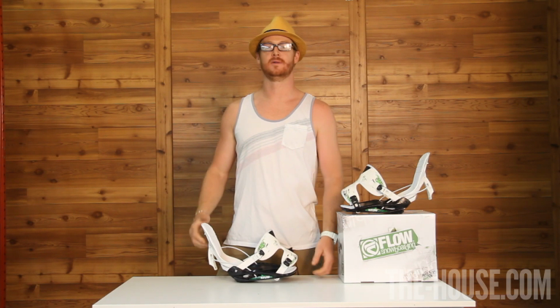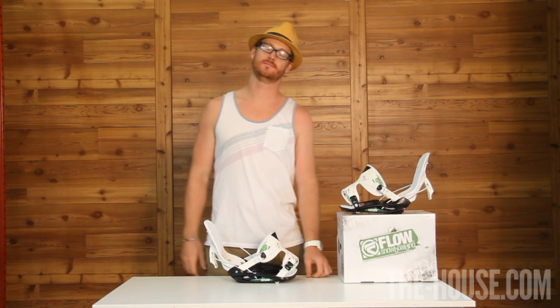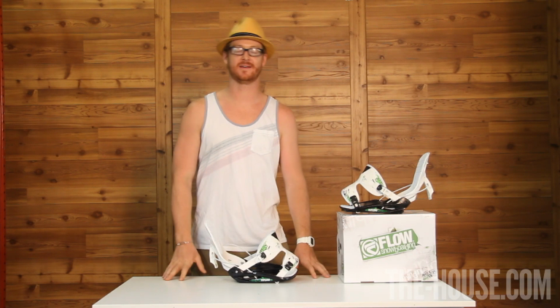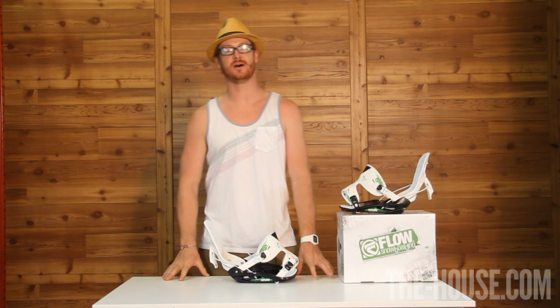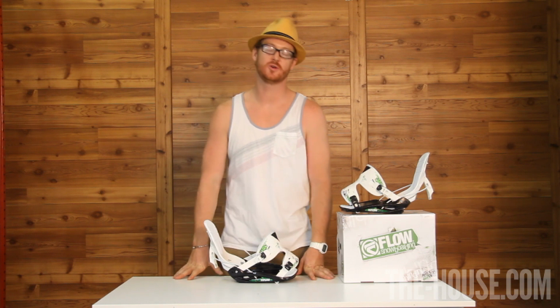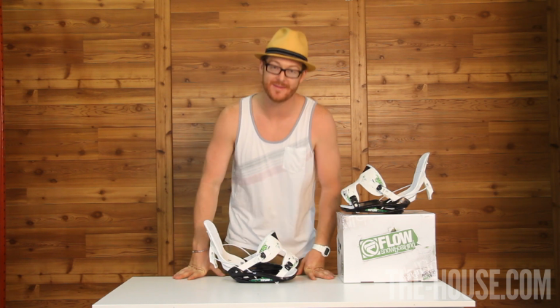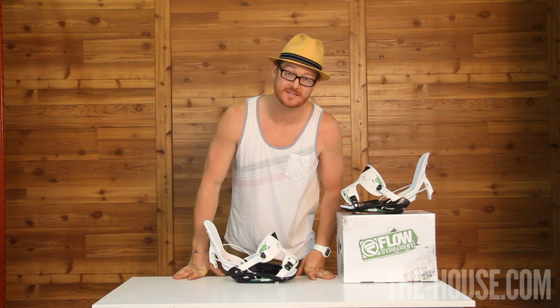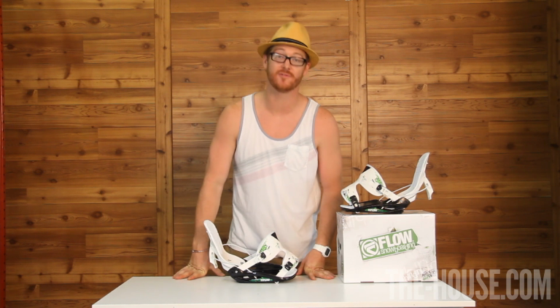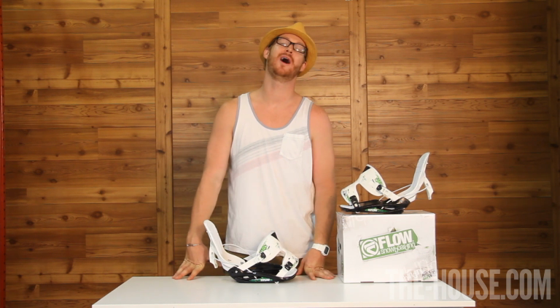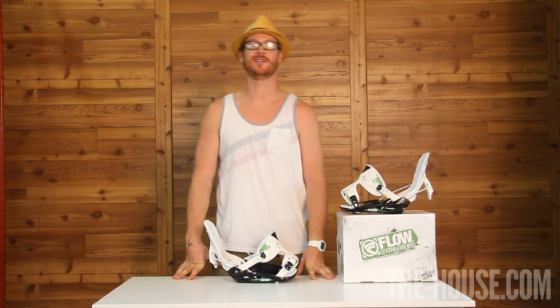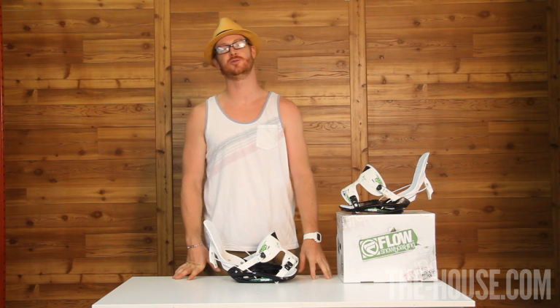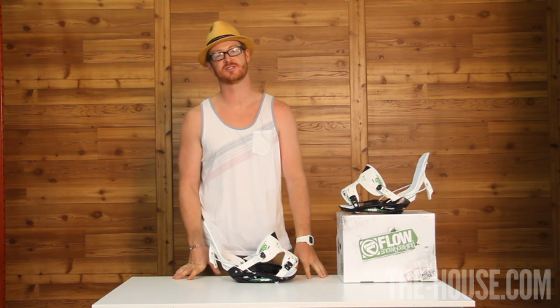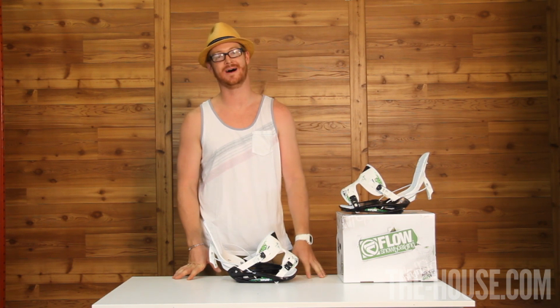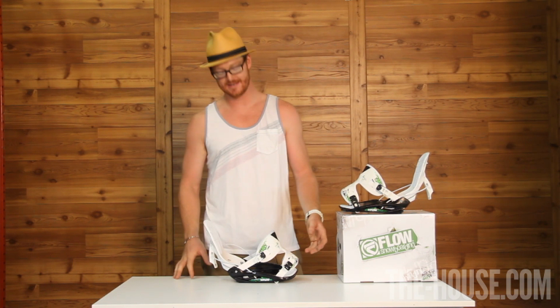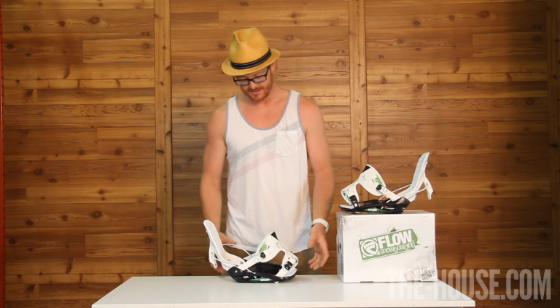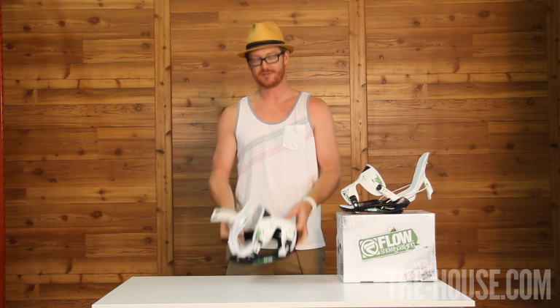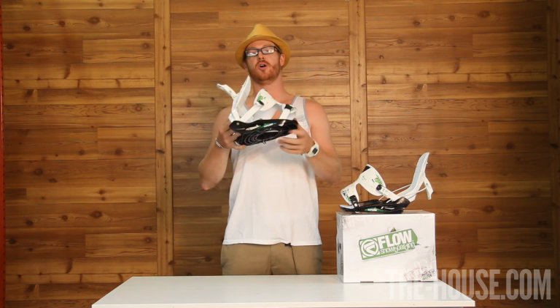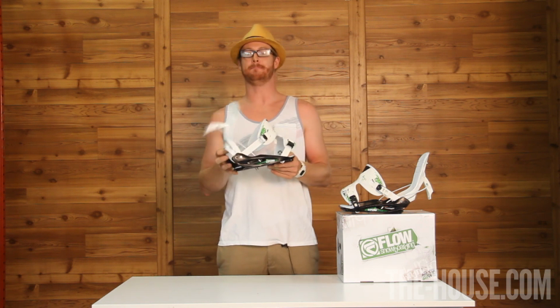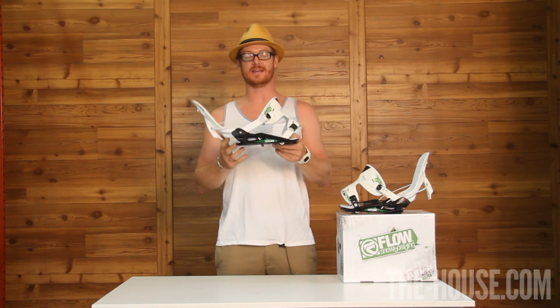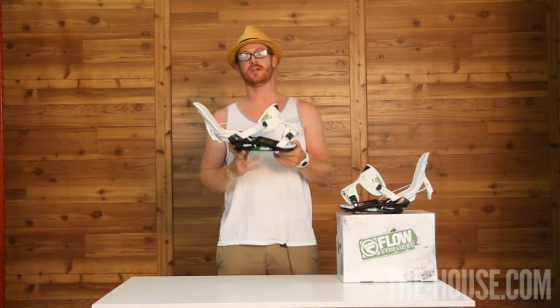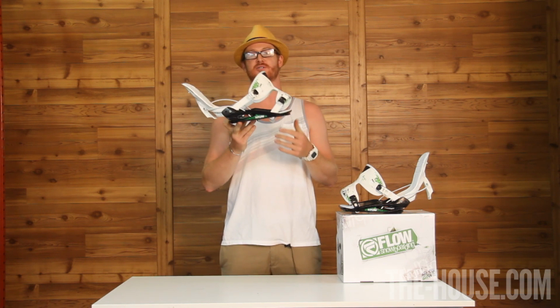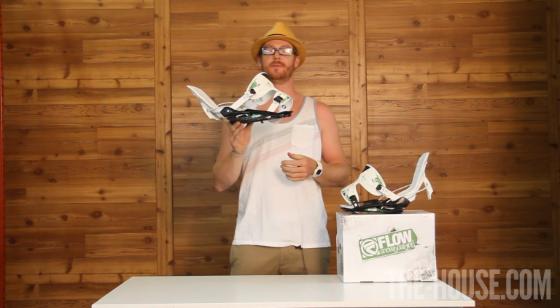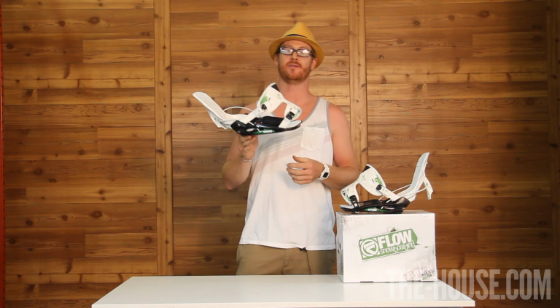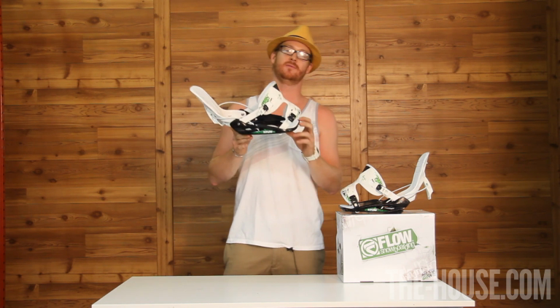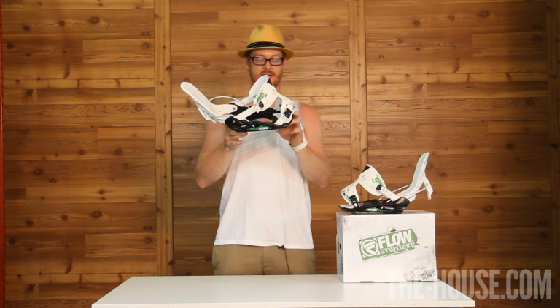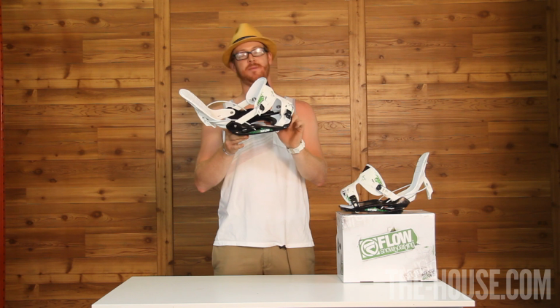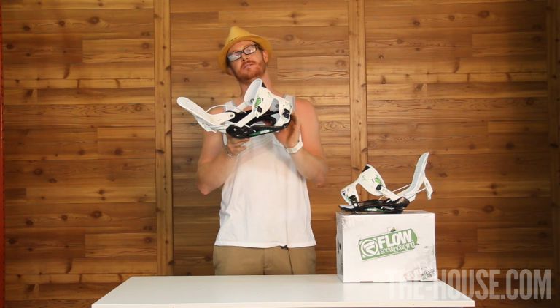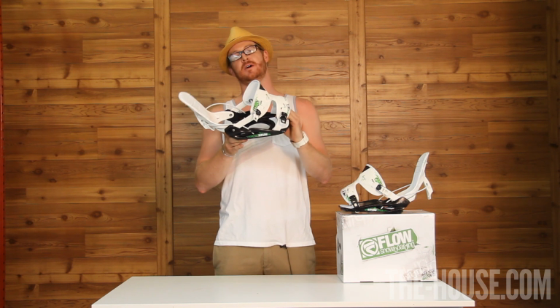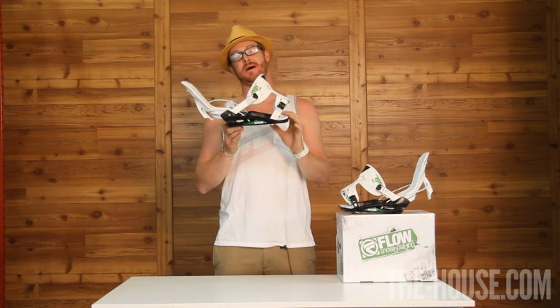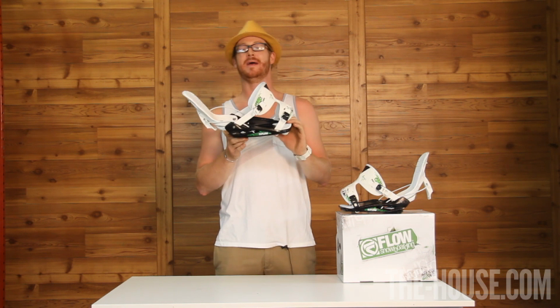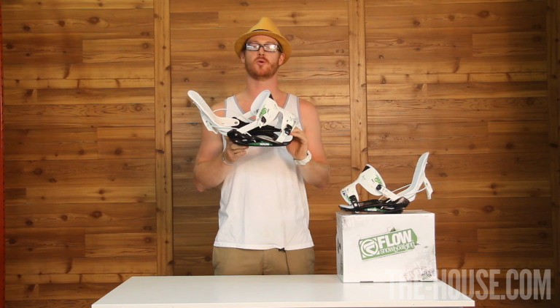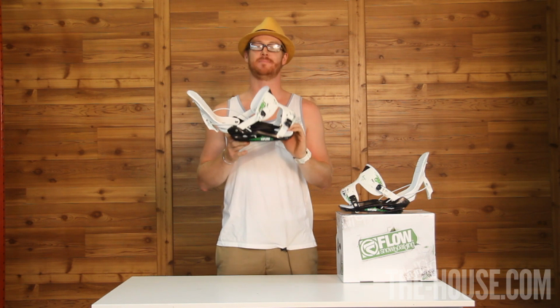Hello, I'm Matt Guff from The House Snowboard Shop, and this is the Flow Flight 2 Snowboard Binding. It's for the all-around beast in you that likes to cruise up and down the mountain, in the hard pack, in the powder, and of course in the pipe.